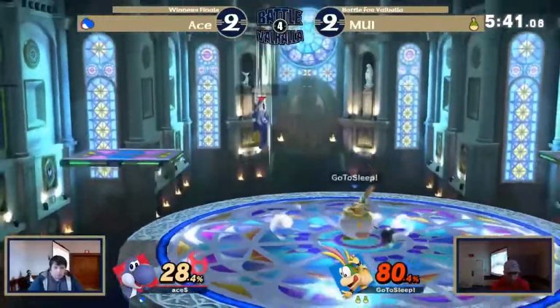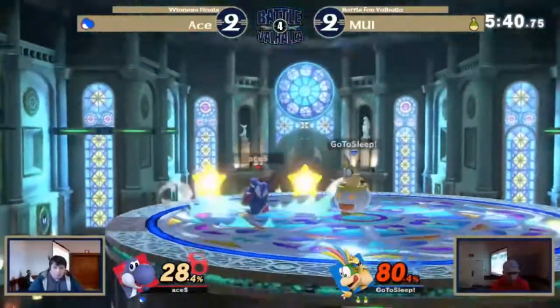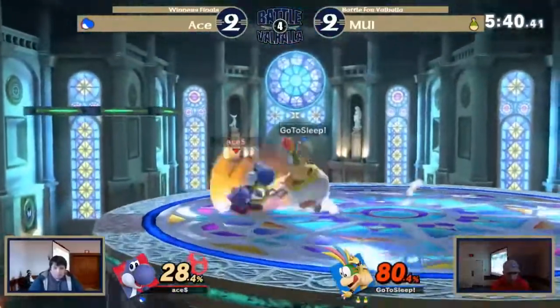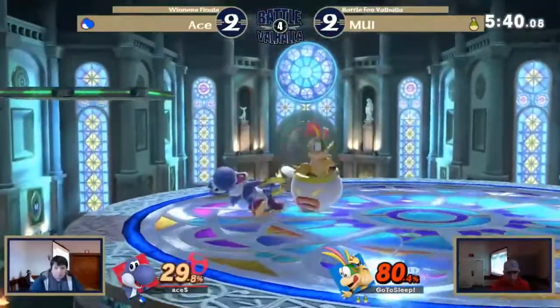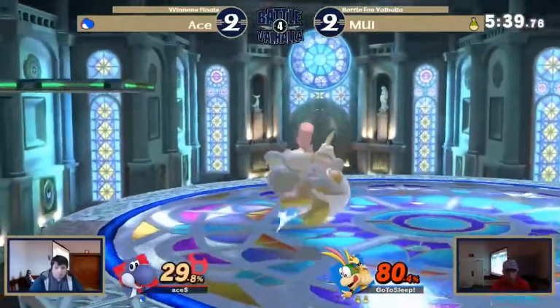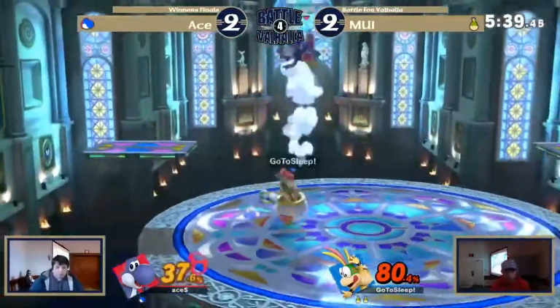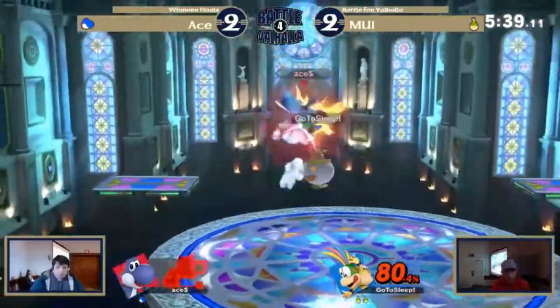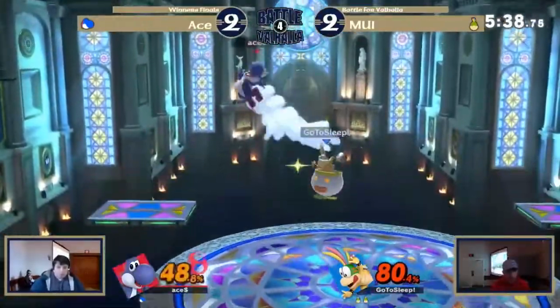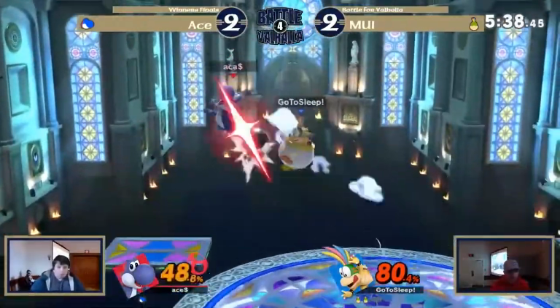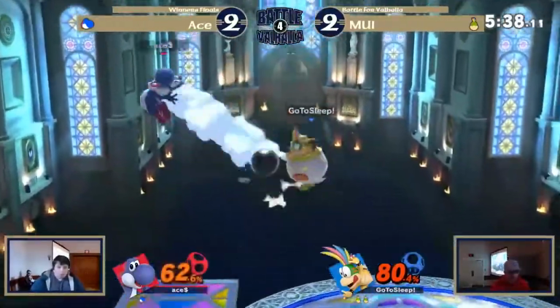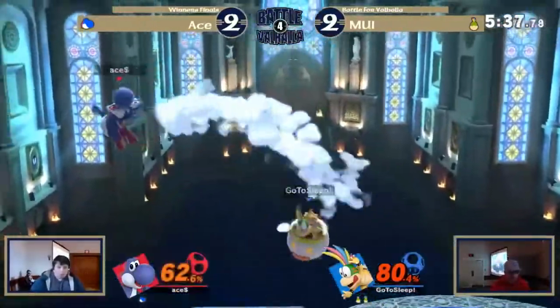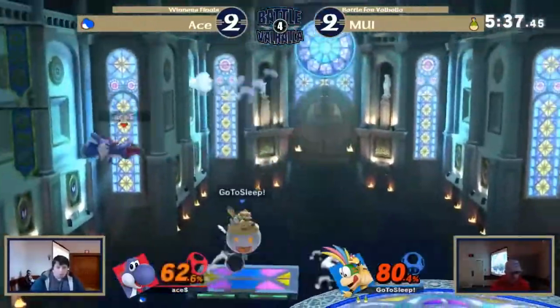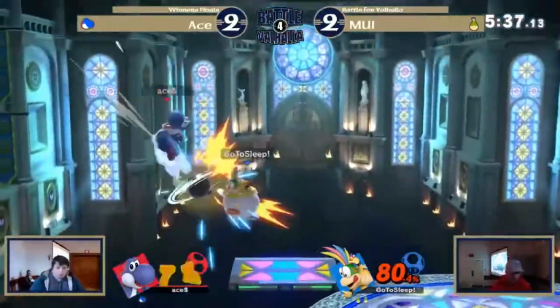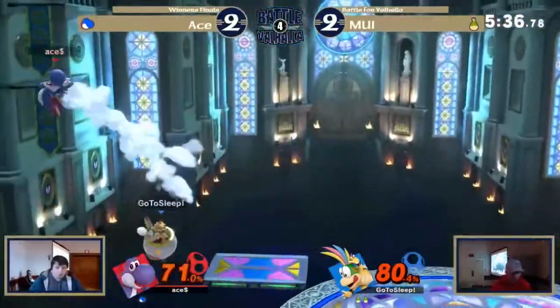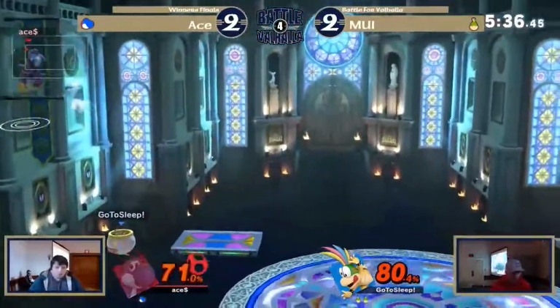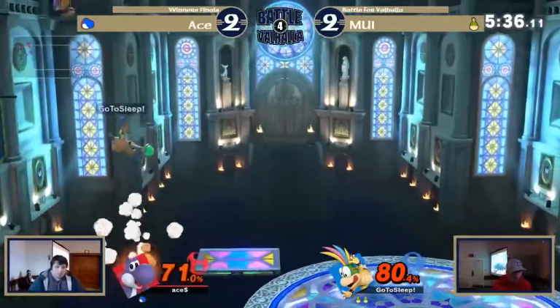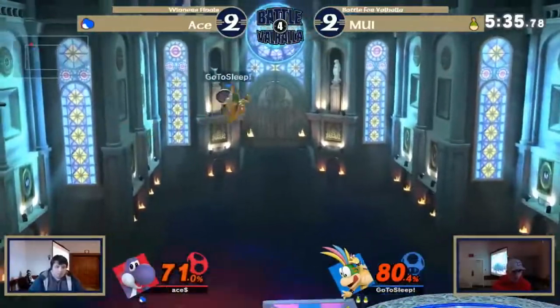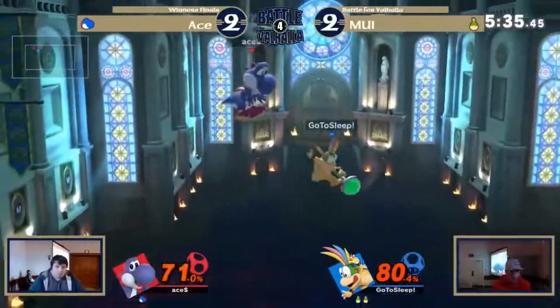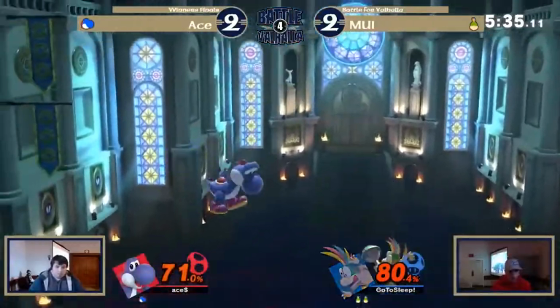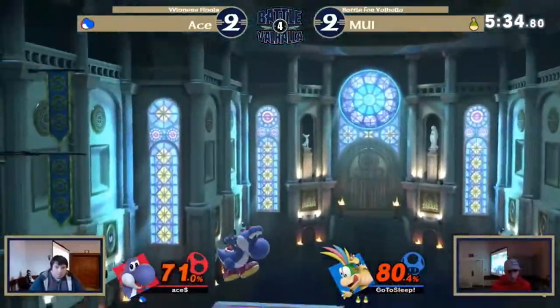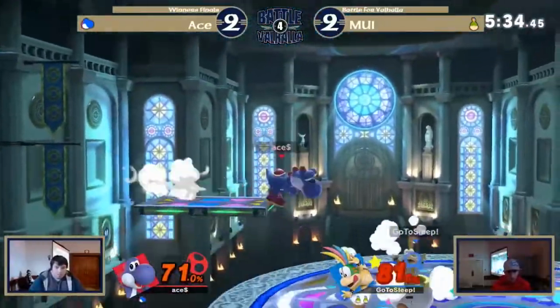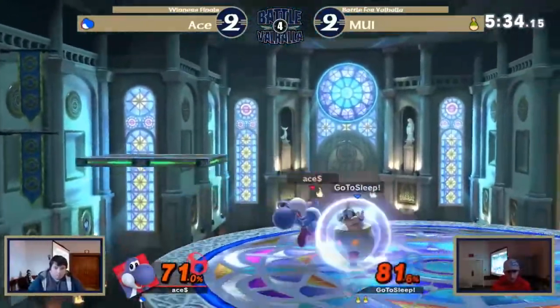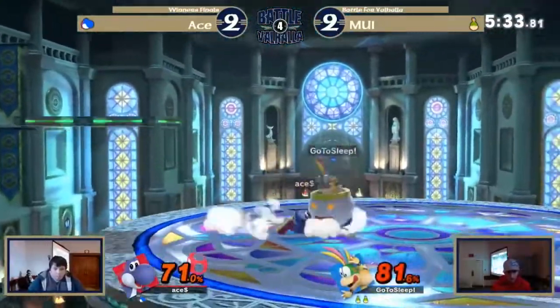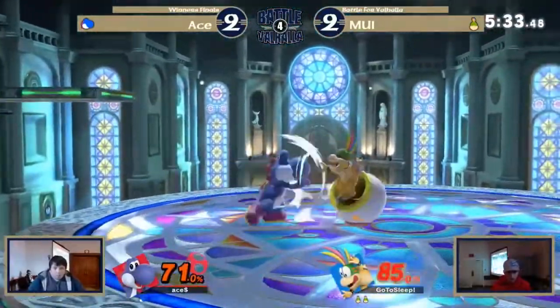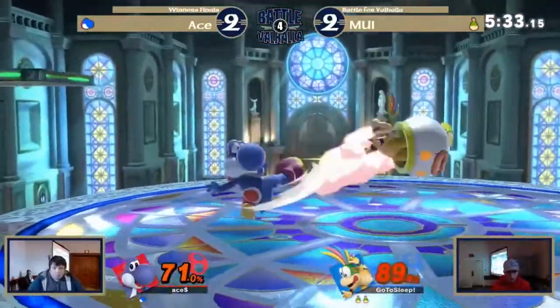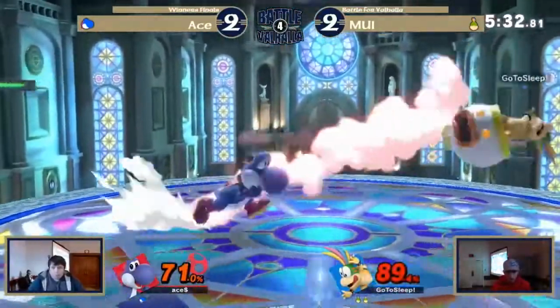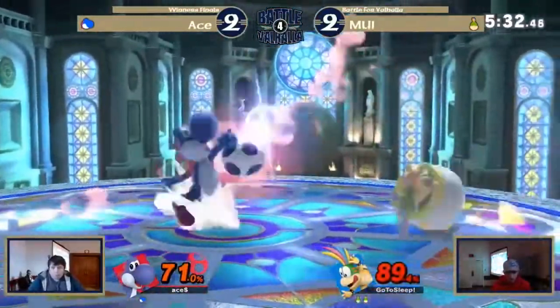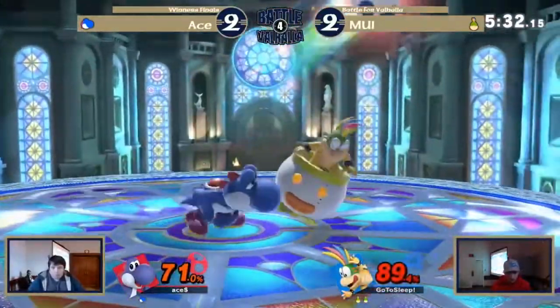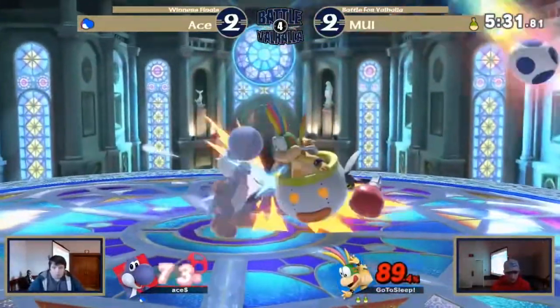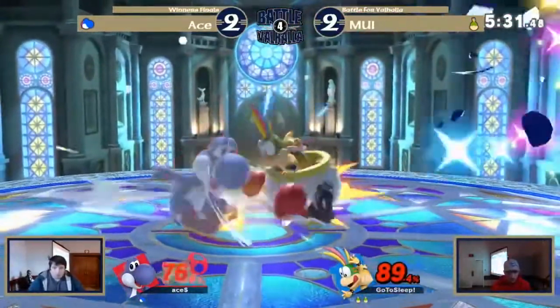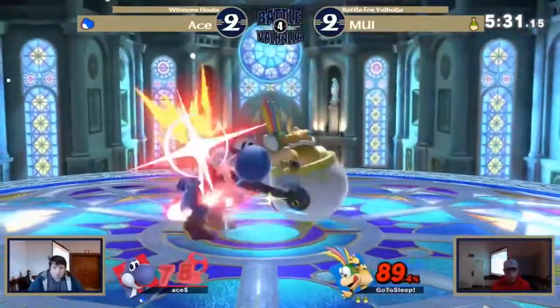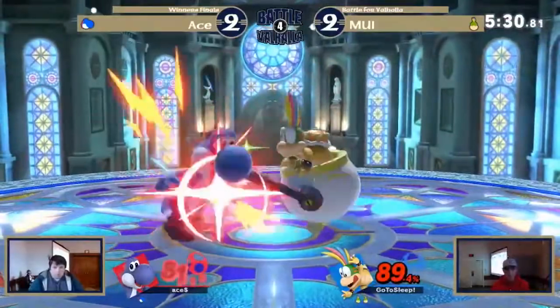He does have the ability to take this back. Yoshi isn't a character you should take lightly. On the looks of it anyway, he's starting to play a little bit passive, forcing Ace to approach.